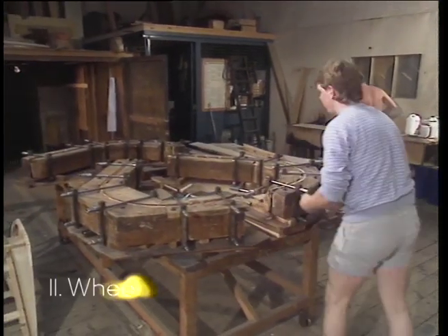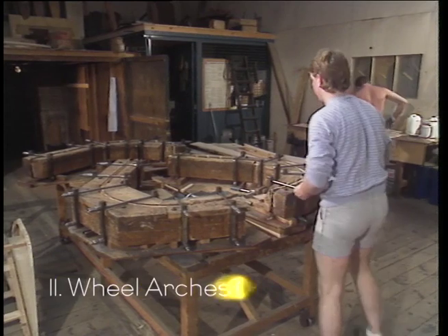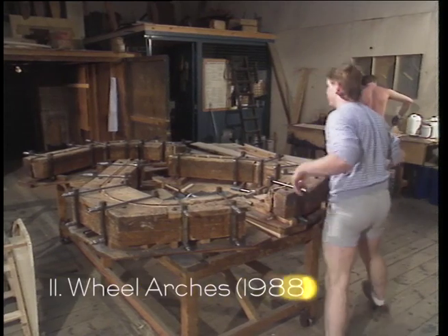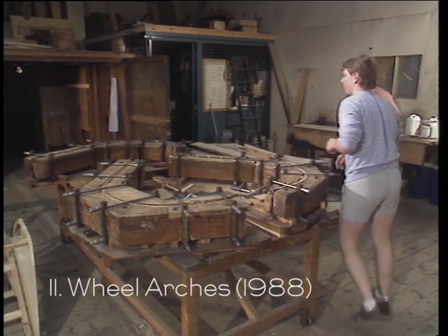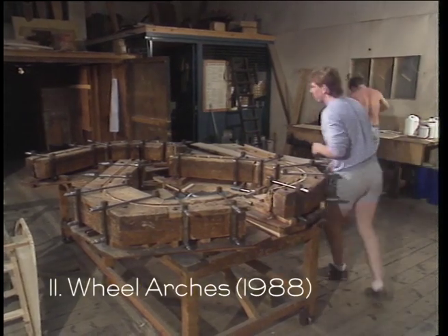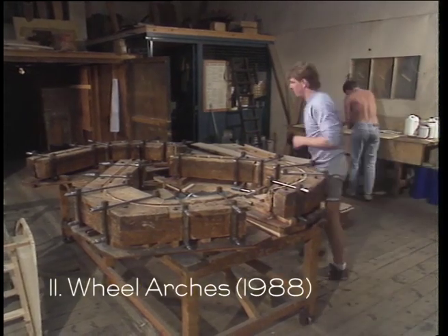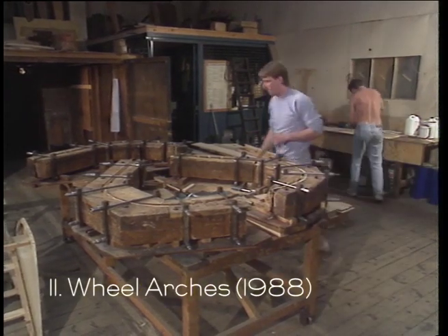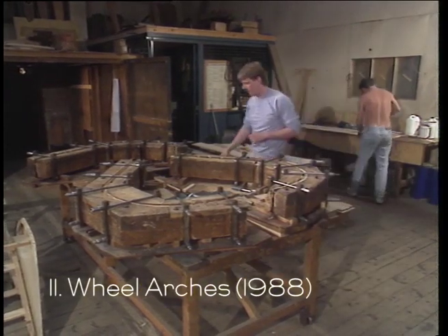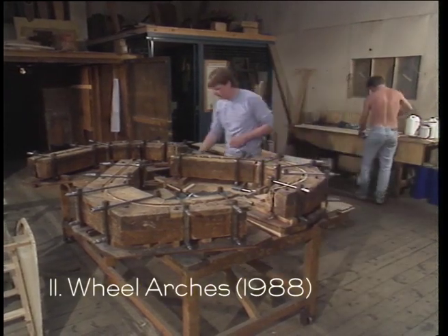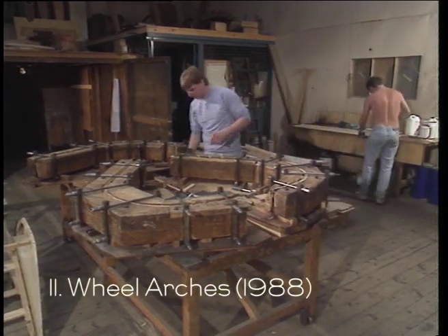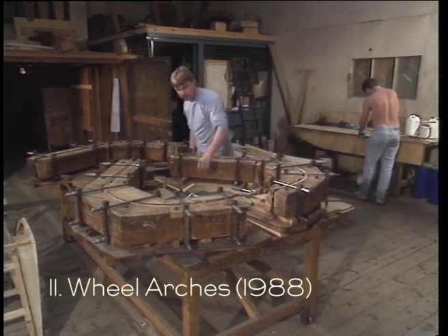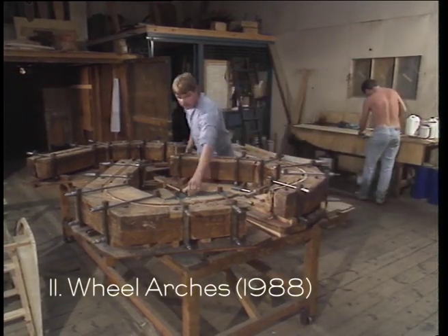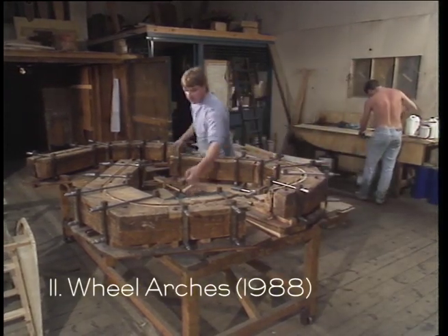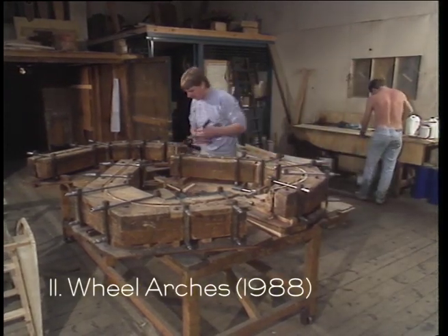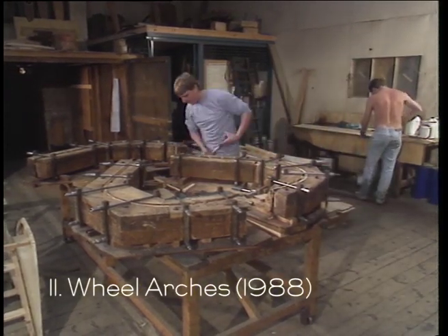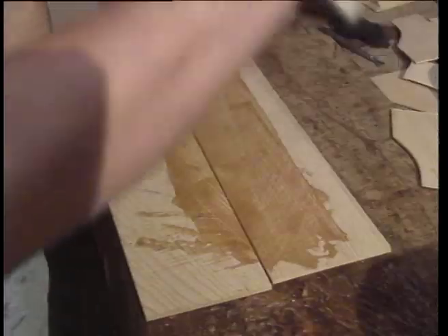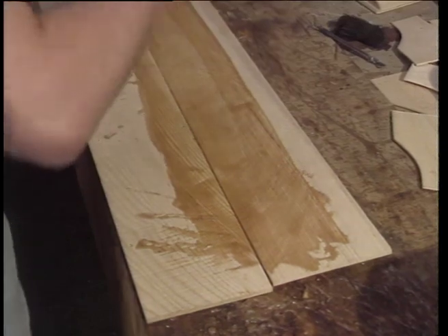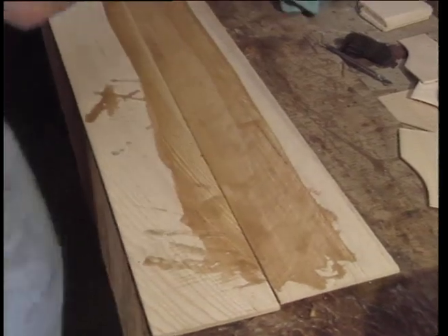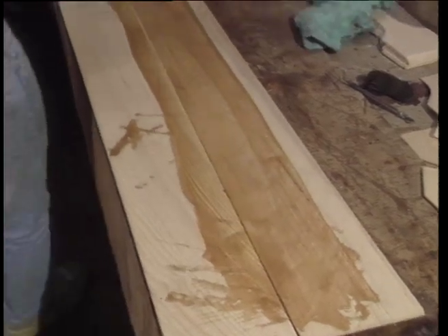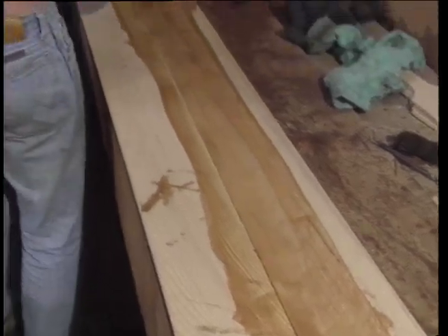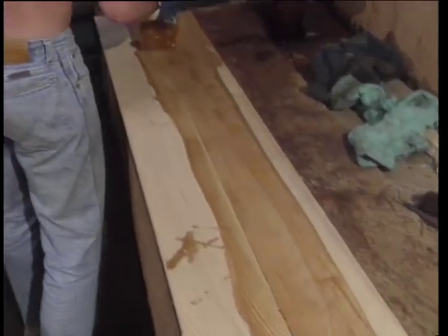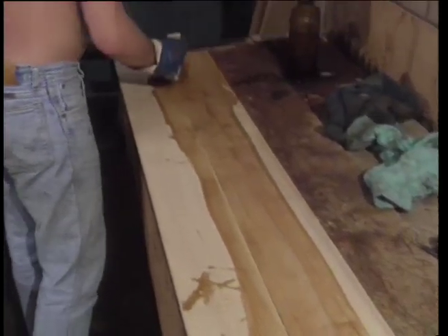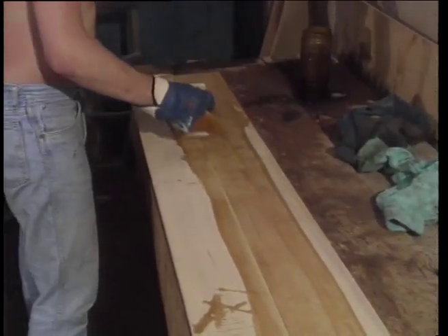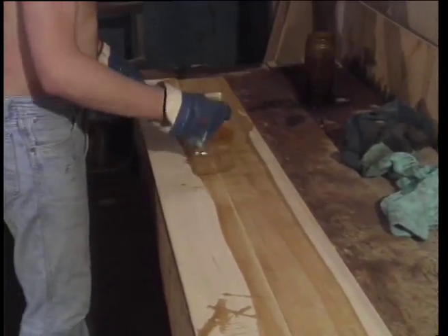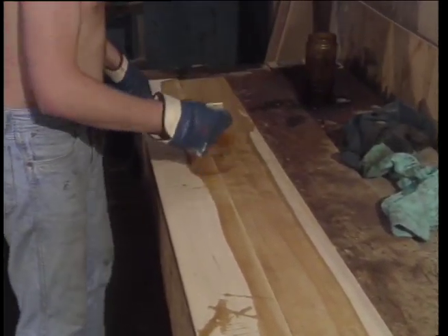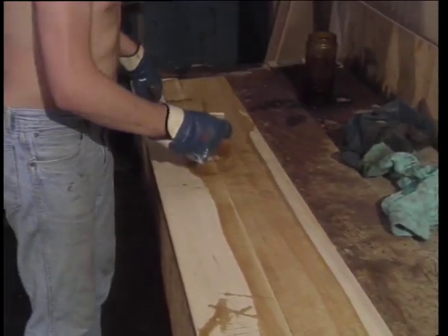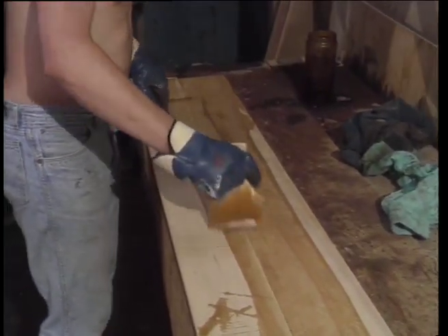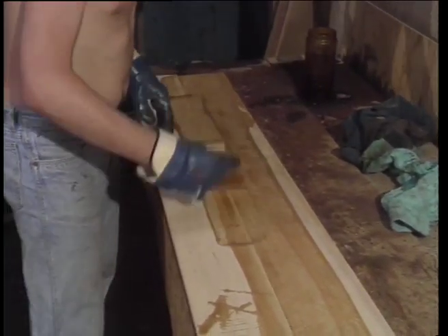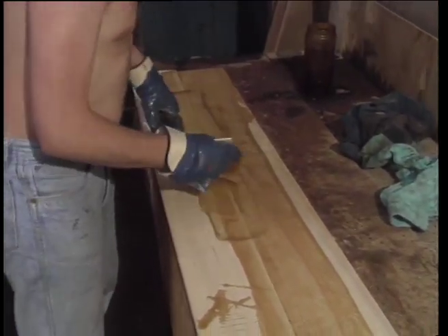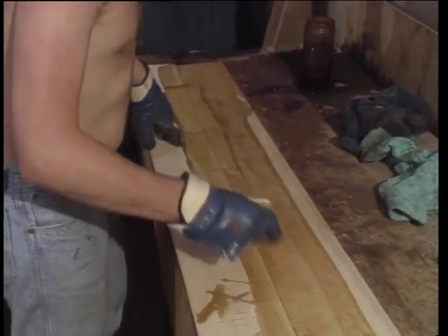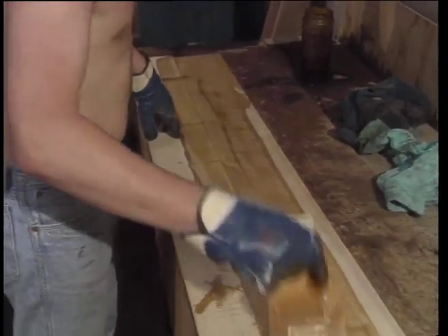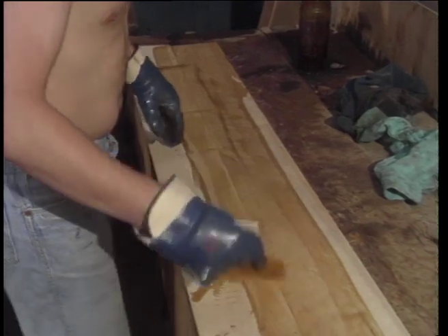Twice a day from a heated cupboard, wheel arches are produced, being made simply and effectively from three pieces of ash glued together. But is this just an ordinary wood glue?